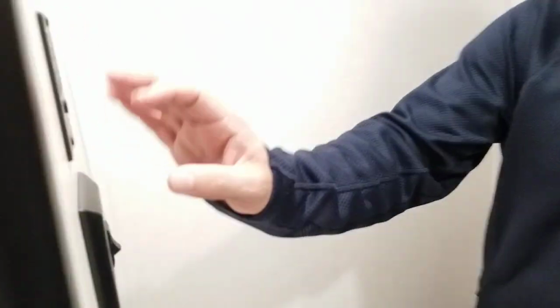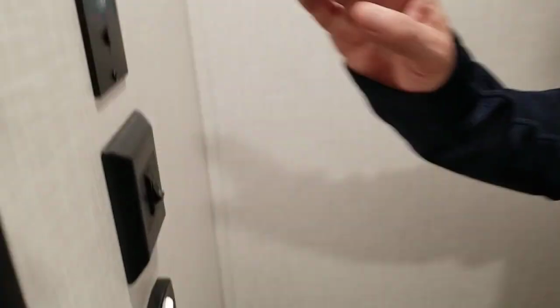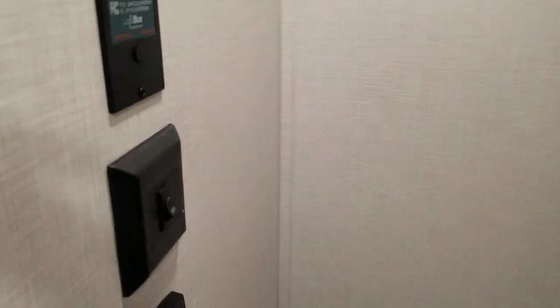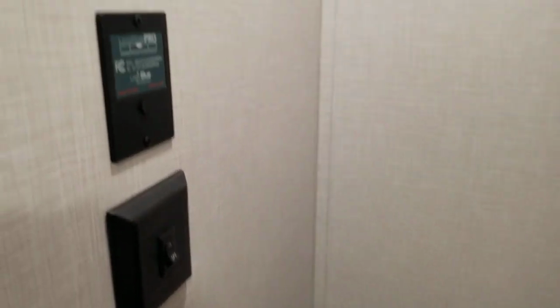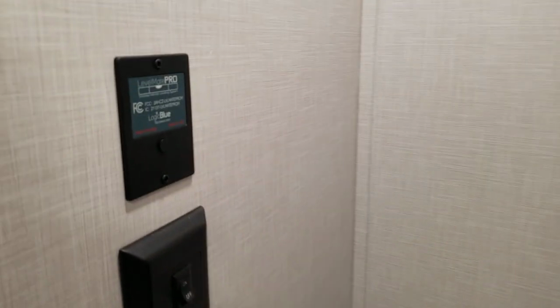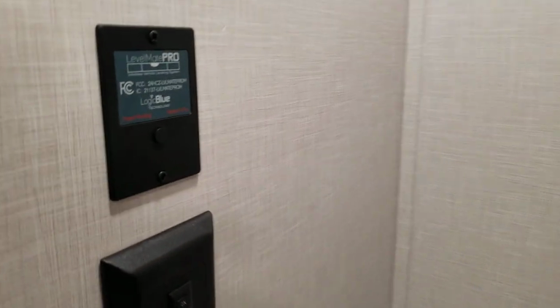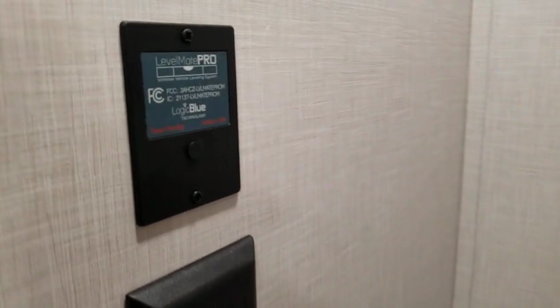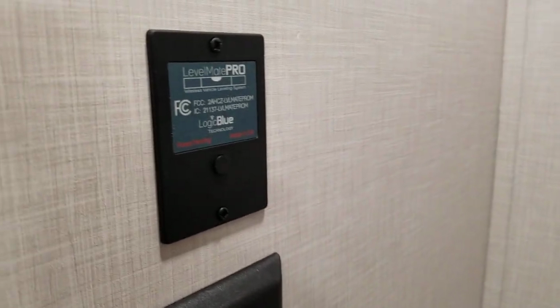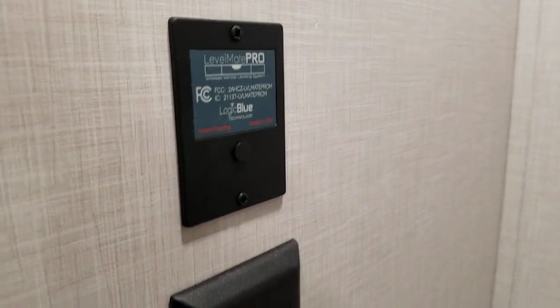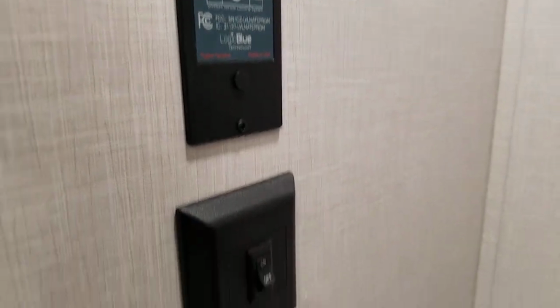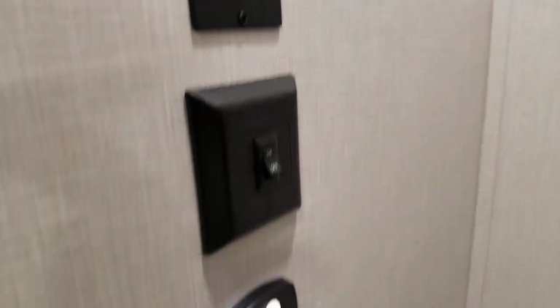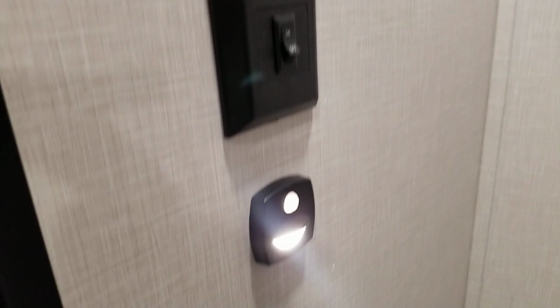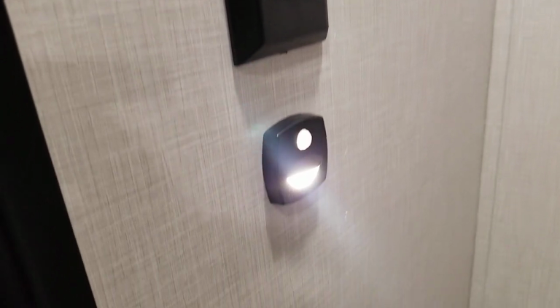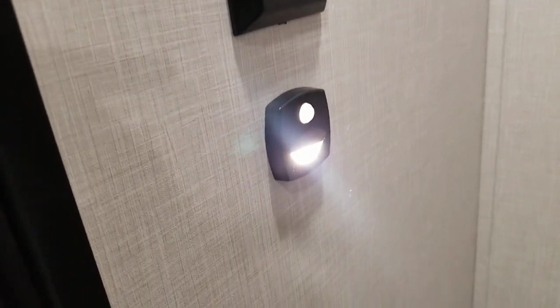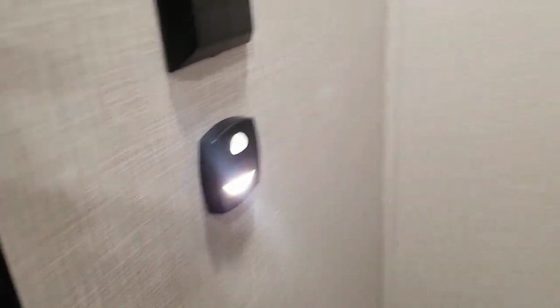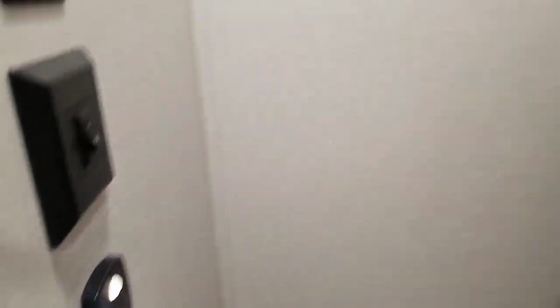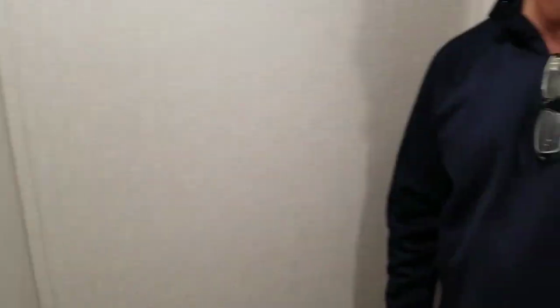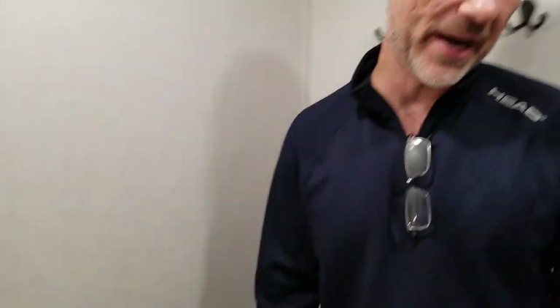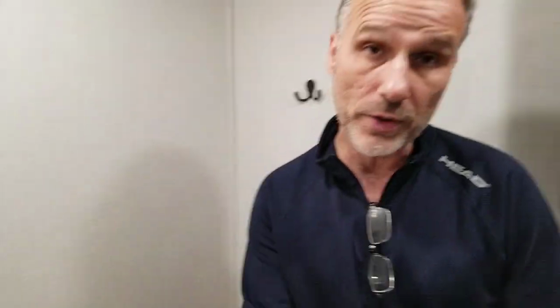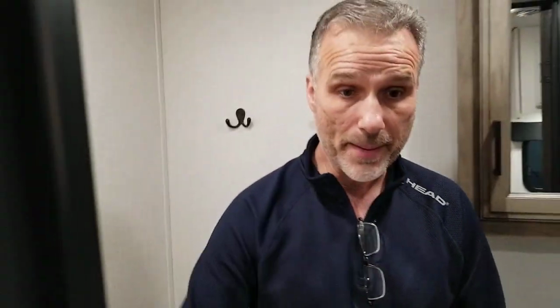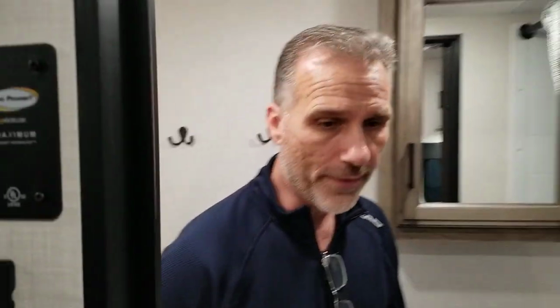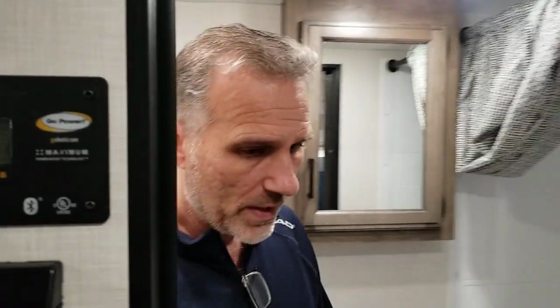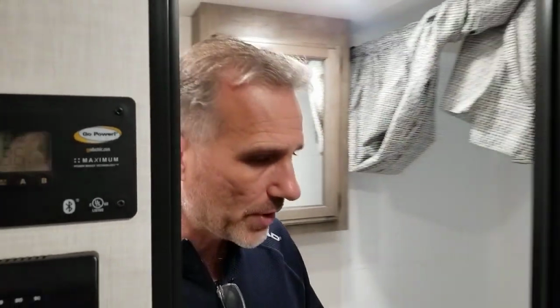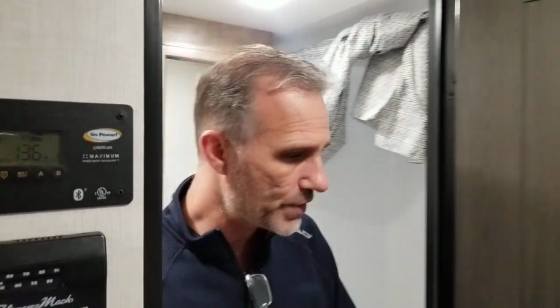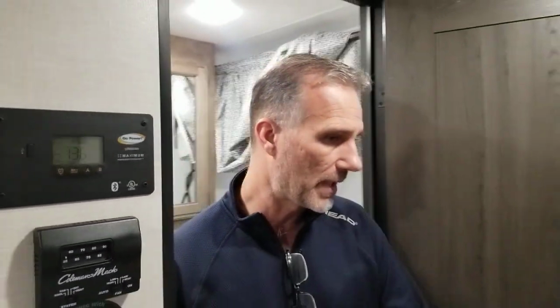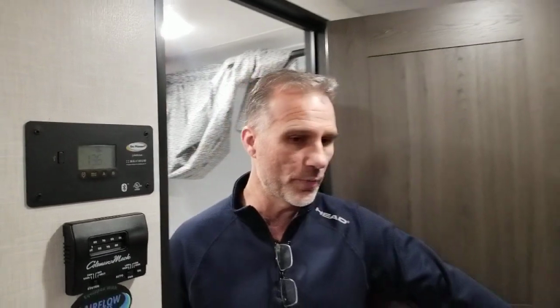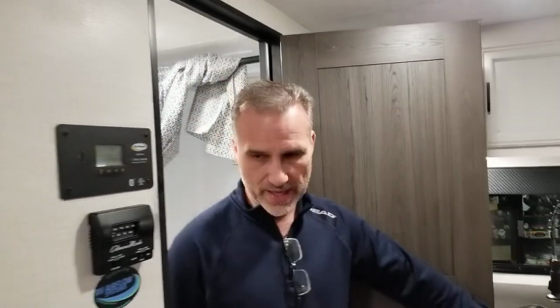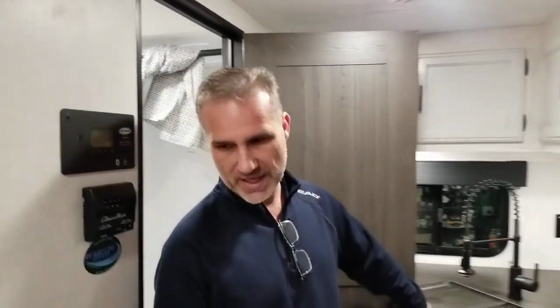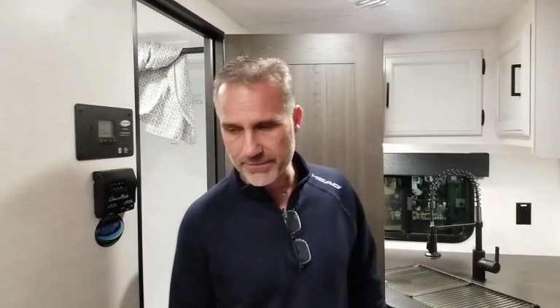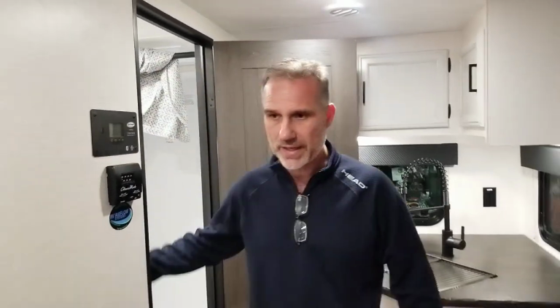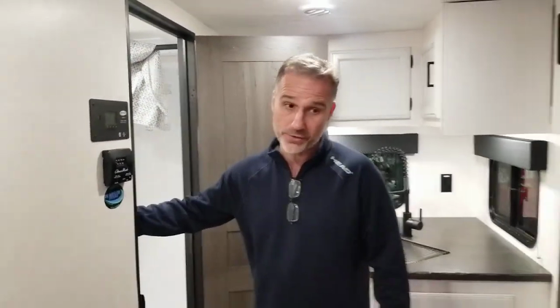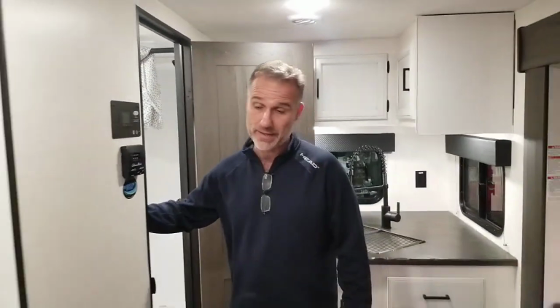There's a light switch on the wall. And a nice little device called the LevelMate Pro that helps you level your trailer by downloading an app on your phone. They will talk to each other and let you know when you're side-to-side level and front-to-back level.